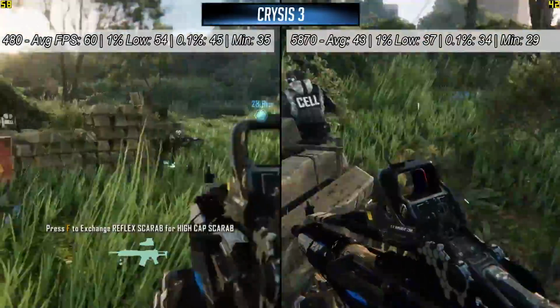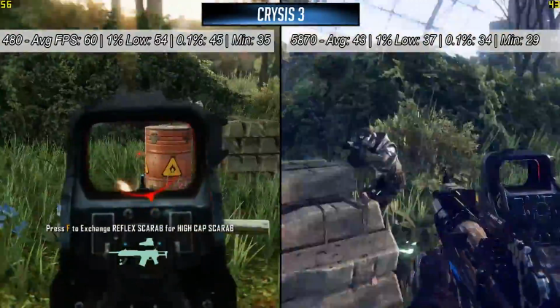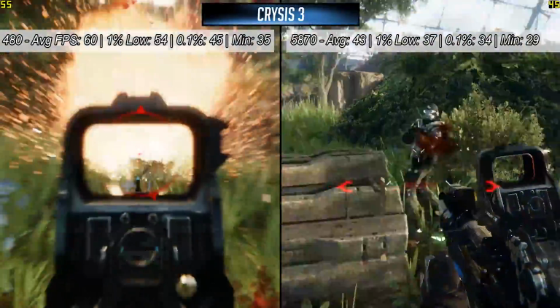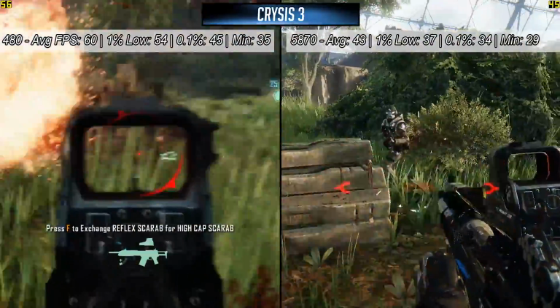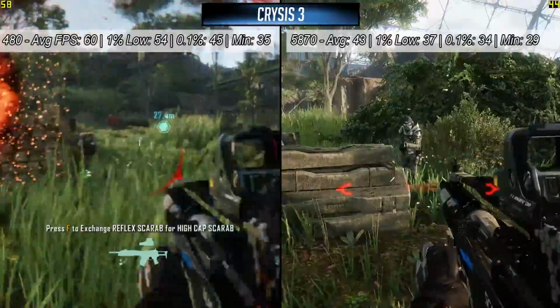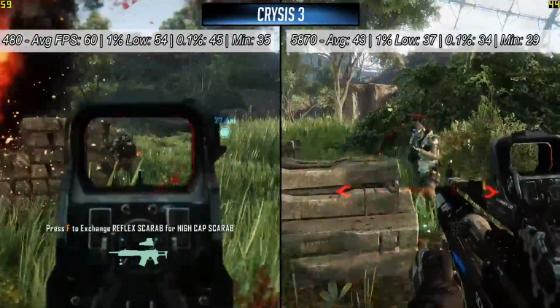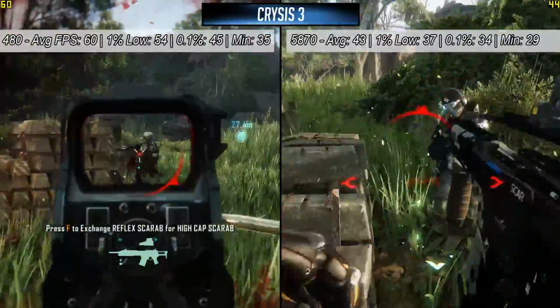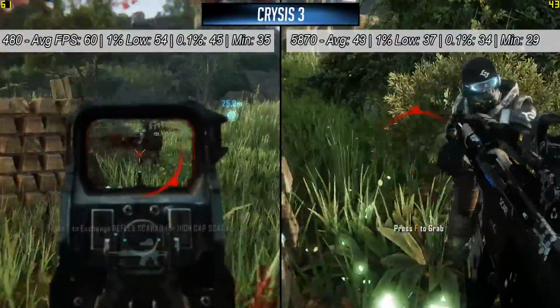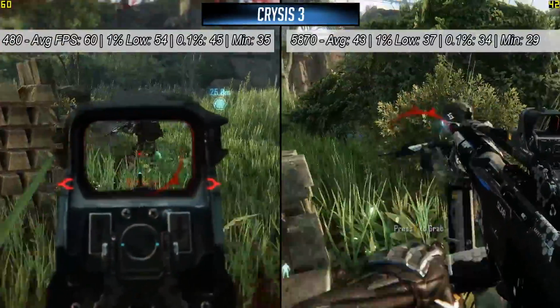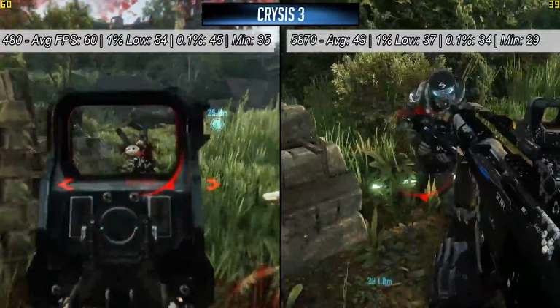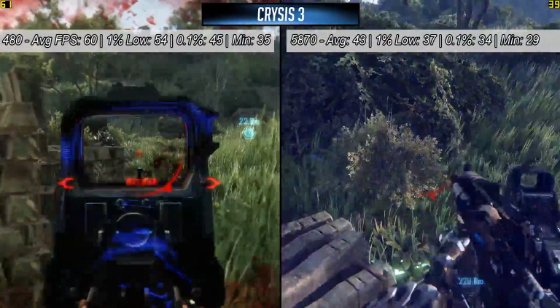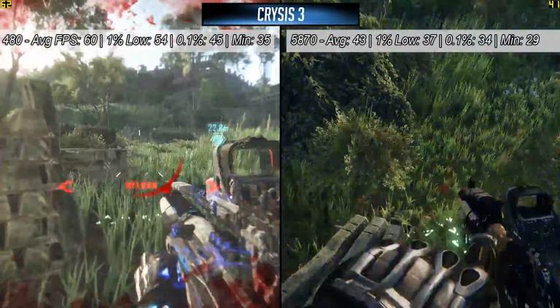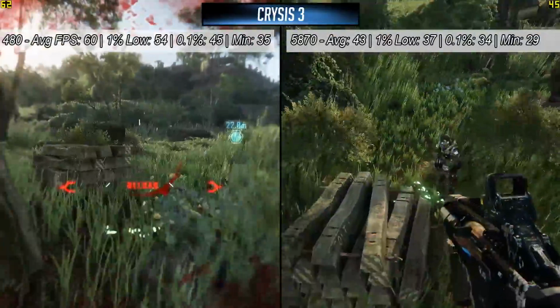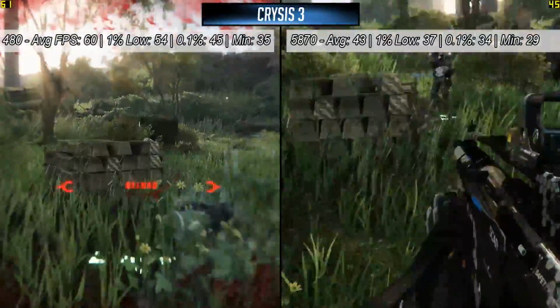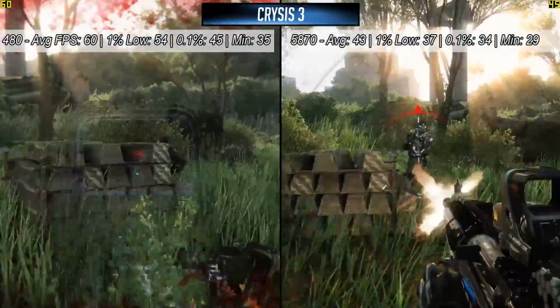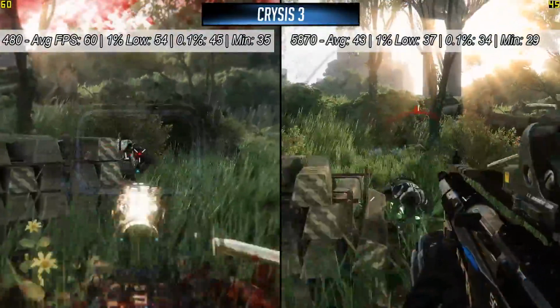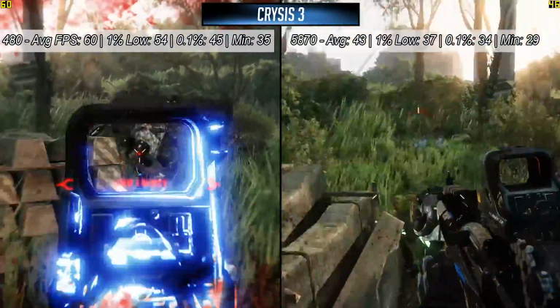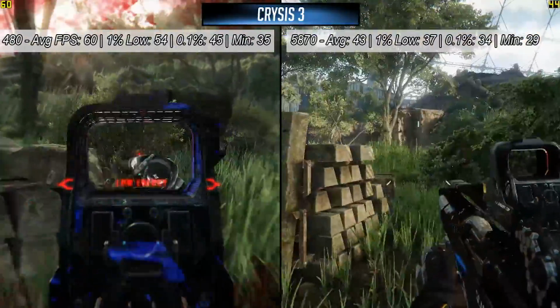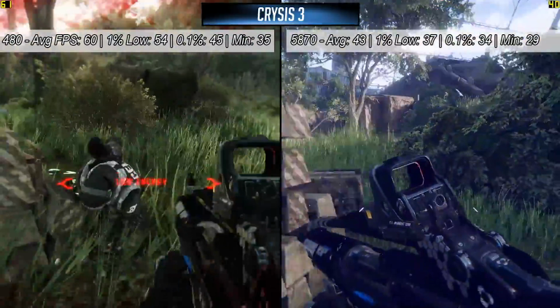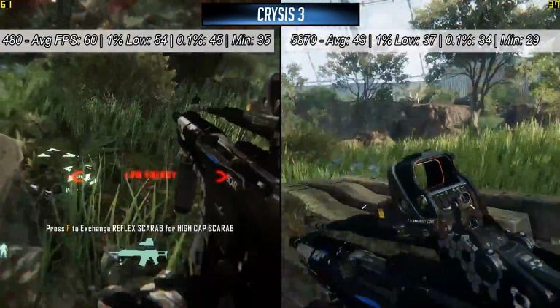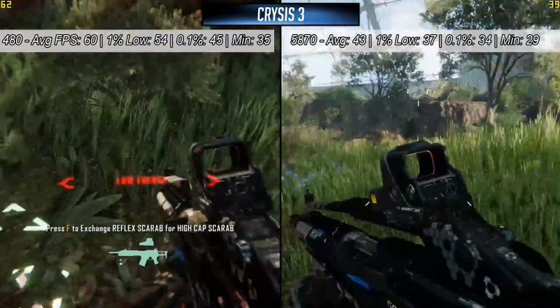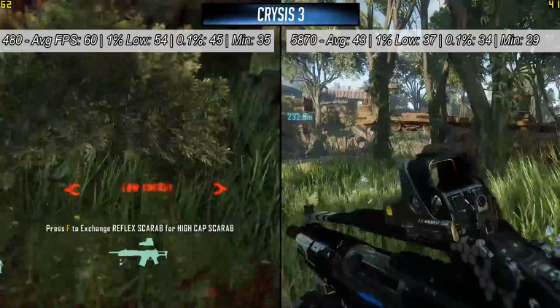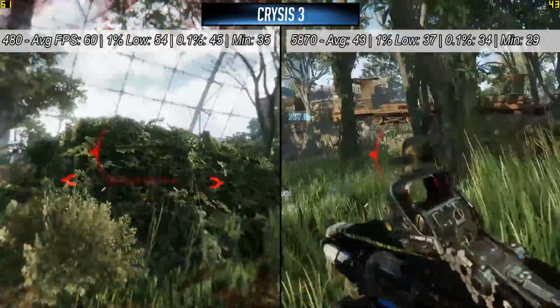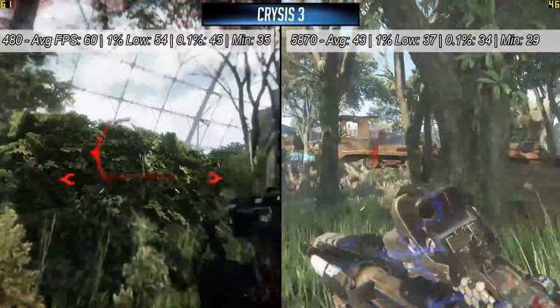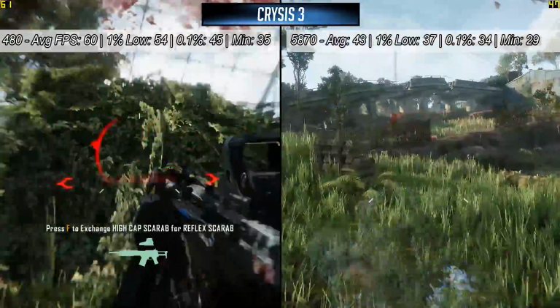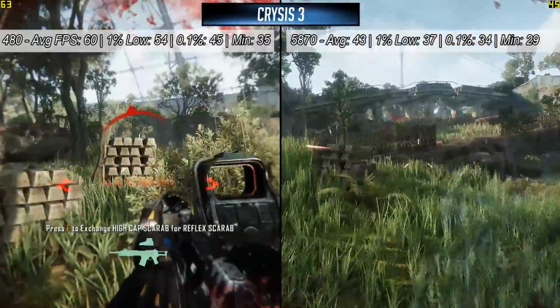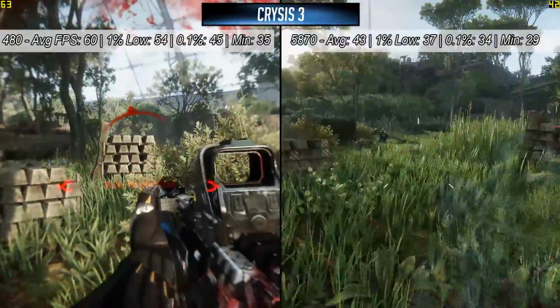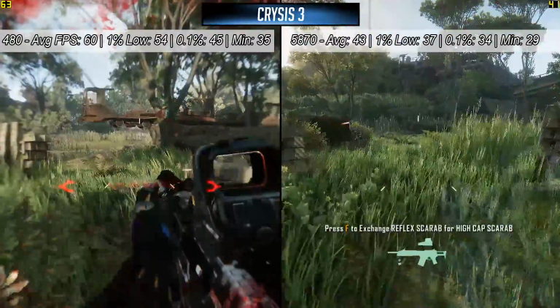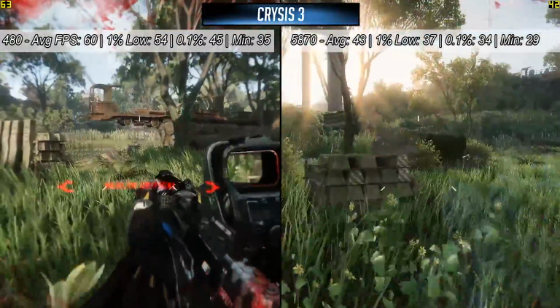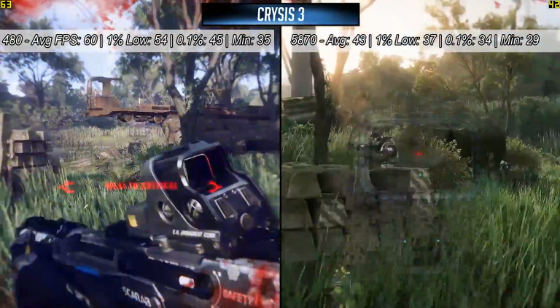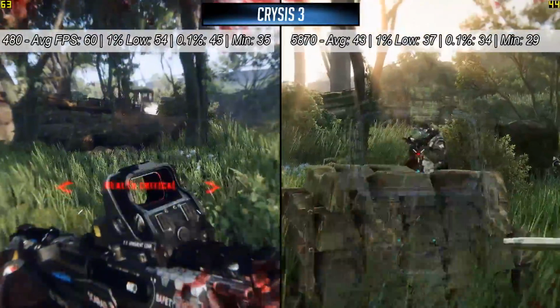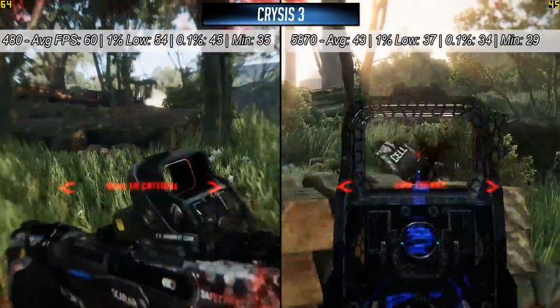First up we've got Crysis 3, which on the GTX 480 runs at 60 frames per second on average with low settings, which we've used throughout, and the 5870 runs at 43. Not a bad start.